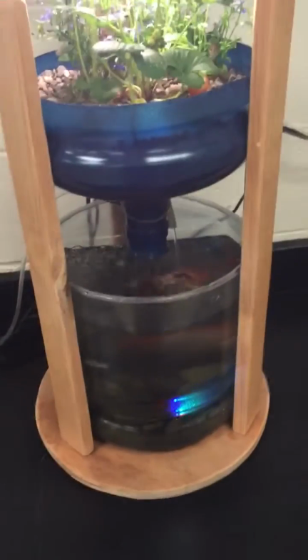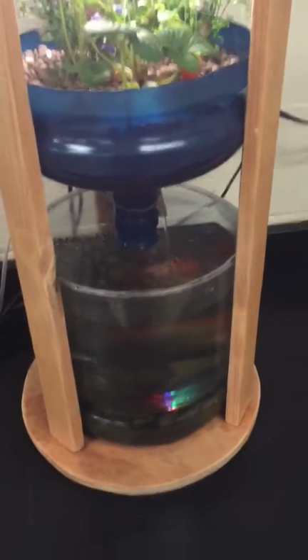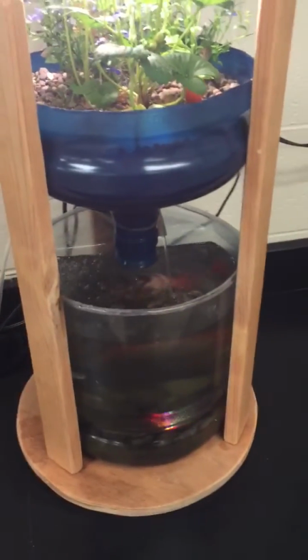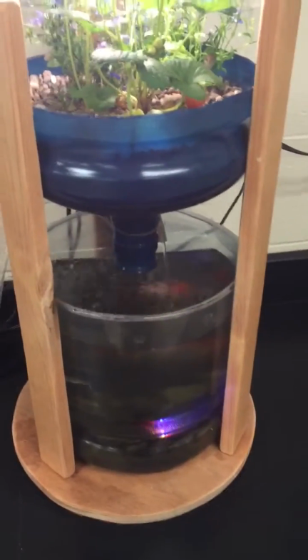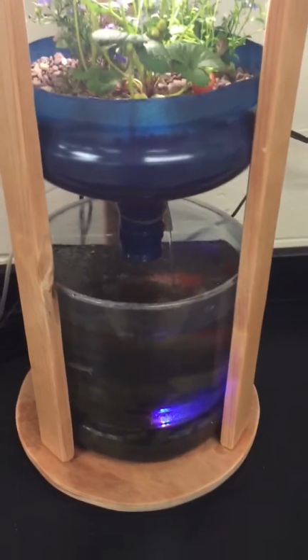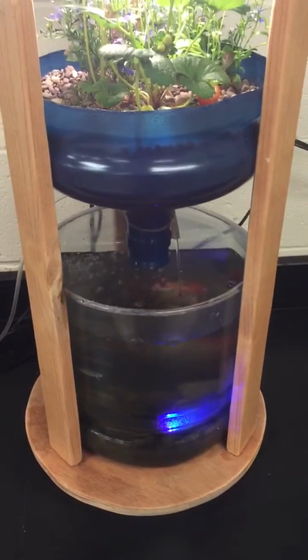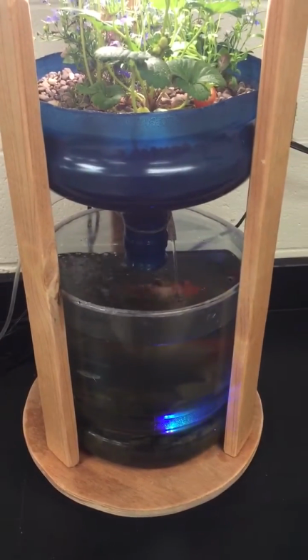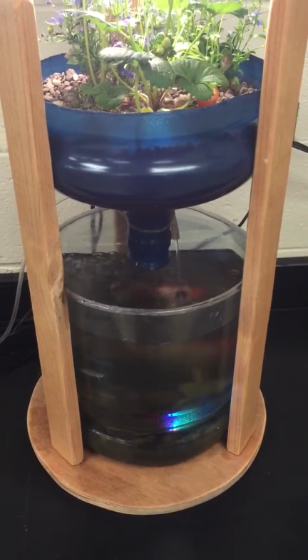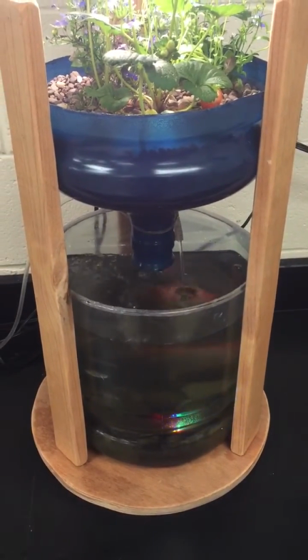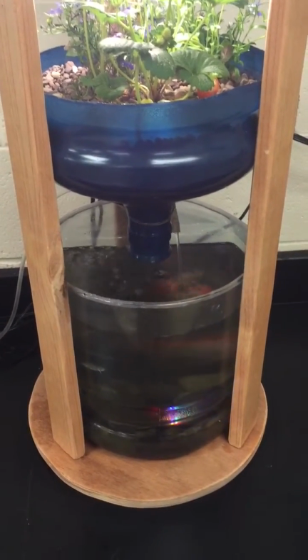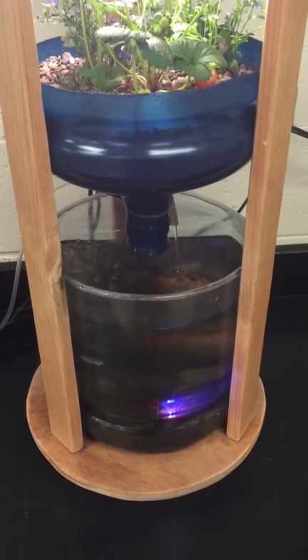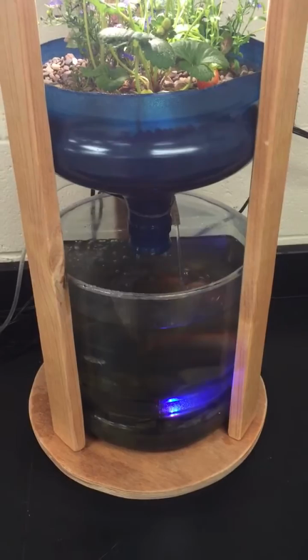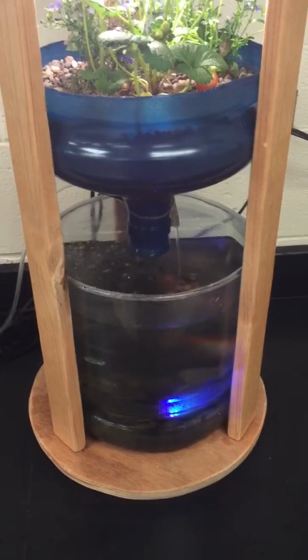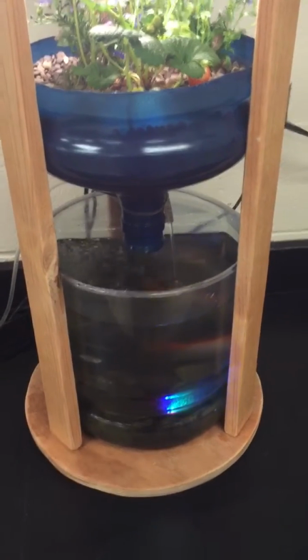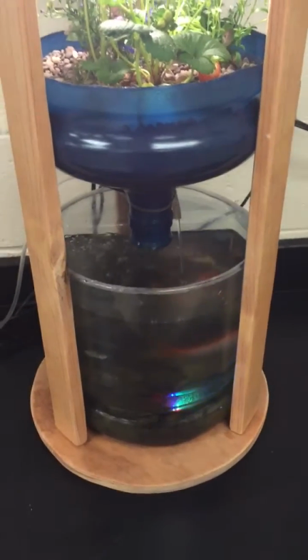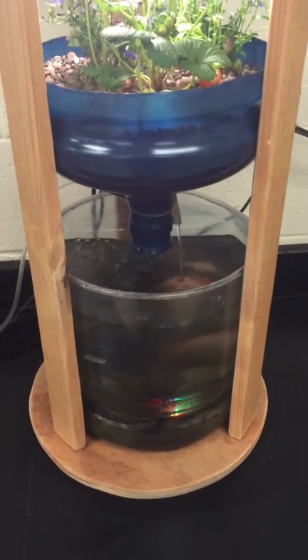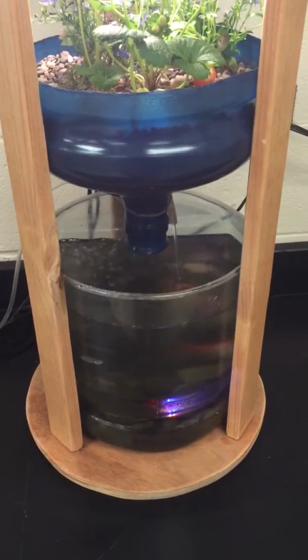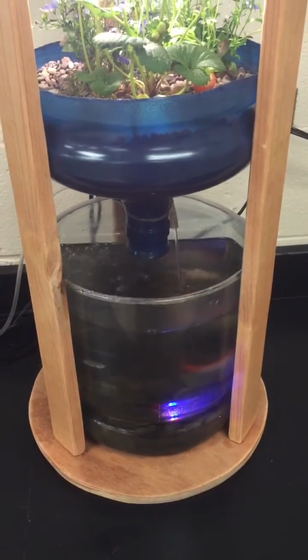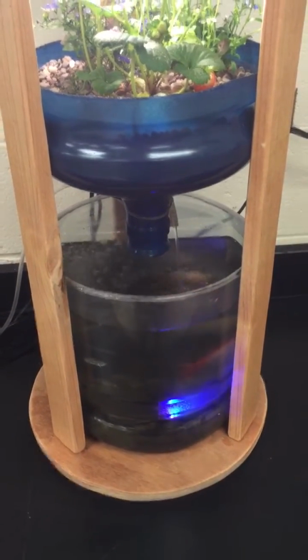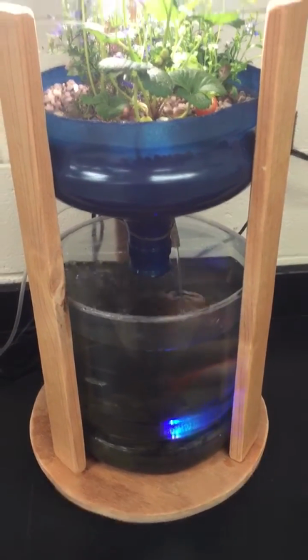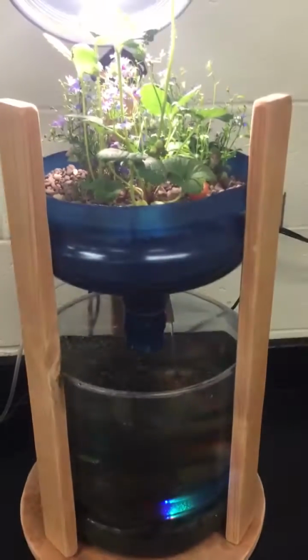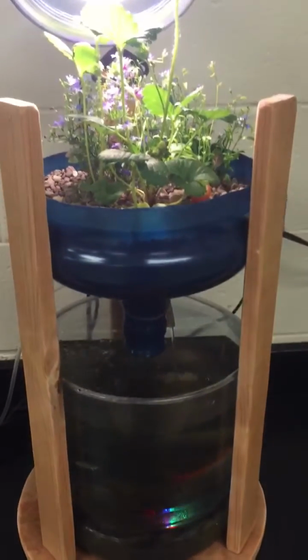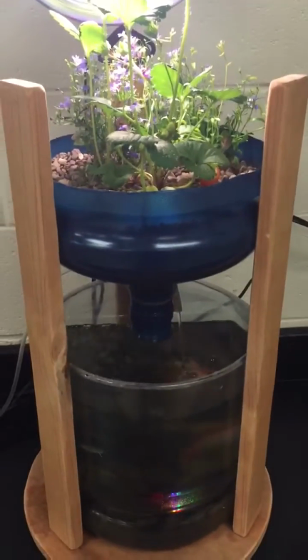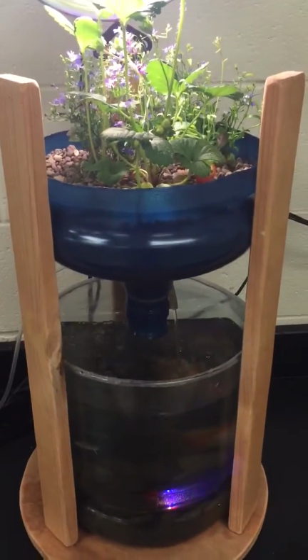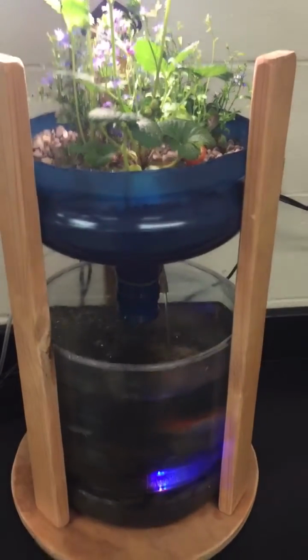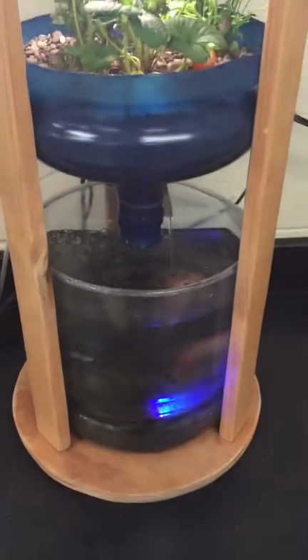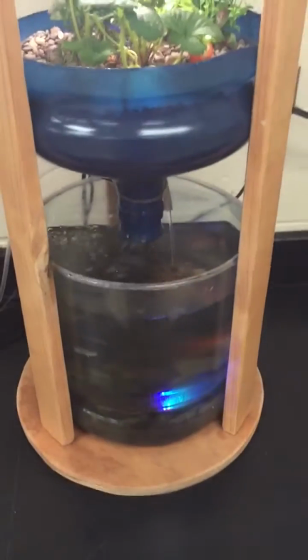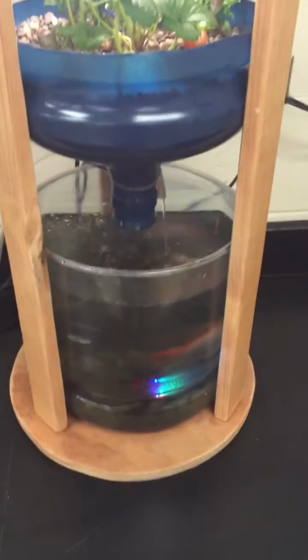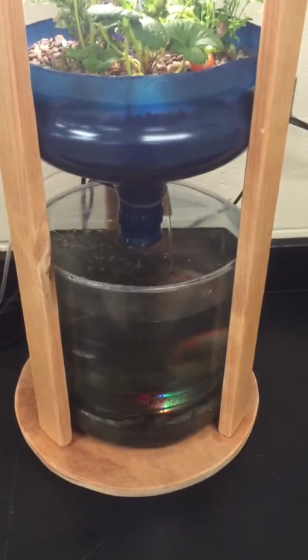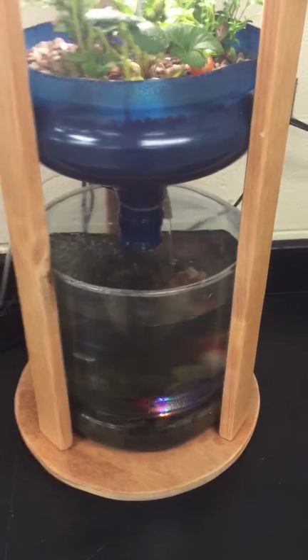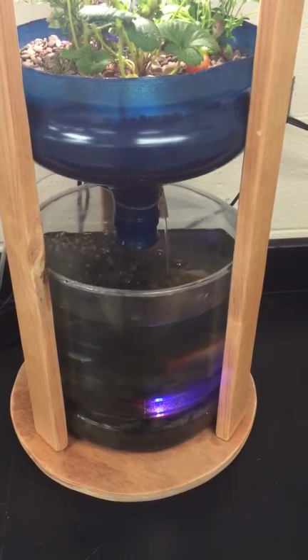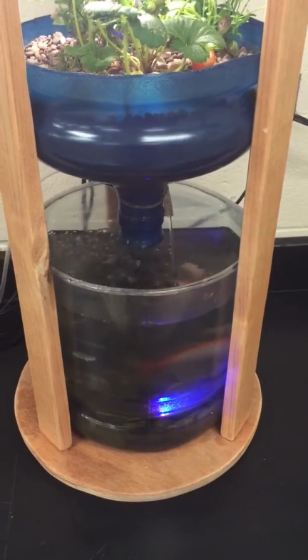Basically, all it is is a five-gallon water cooler jug cut in thirds. The top third is the grow bed, and the bottom two-thirds is the fish tank.